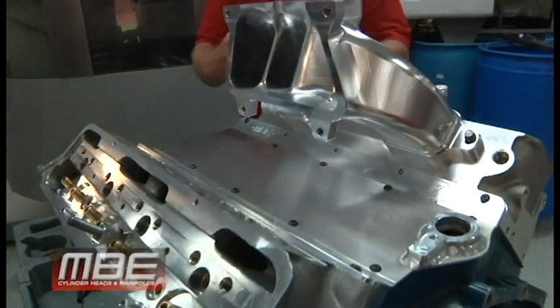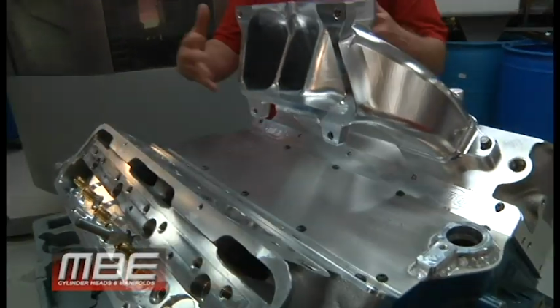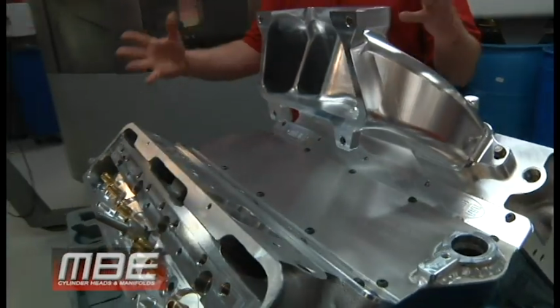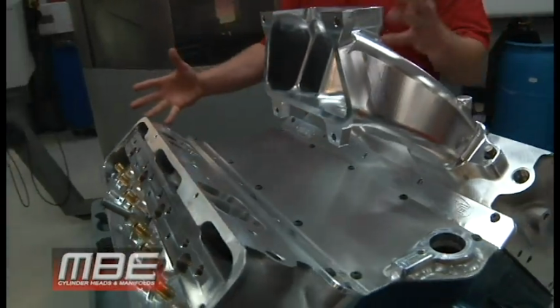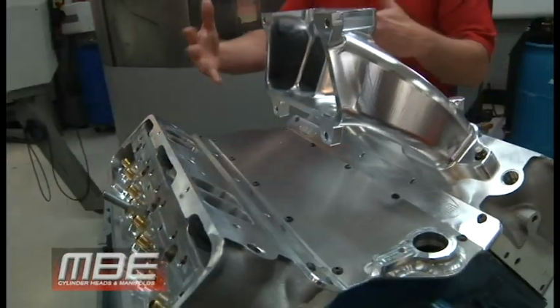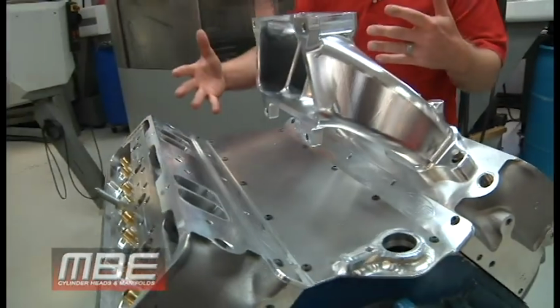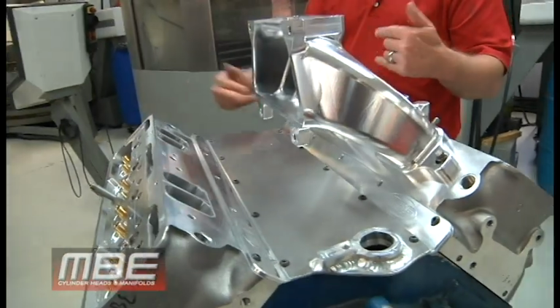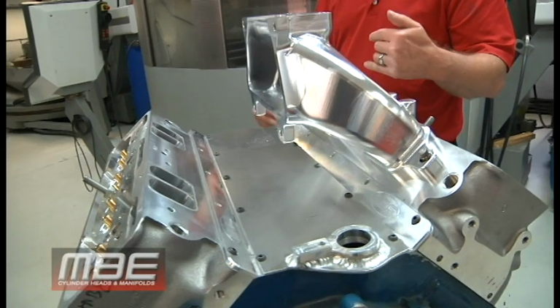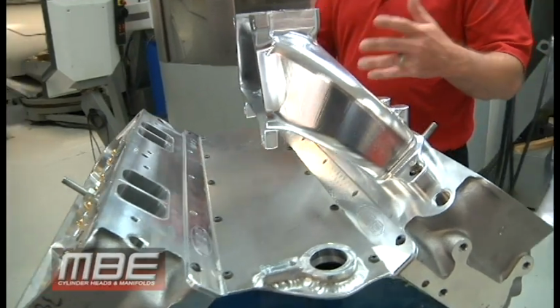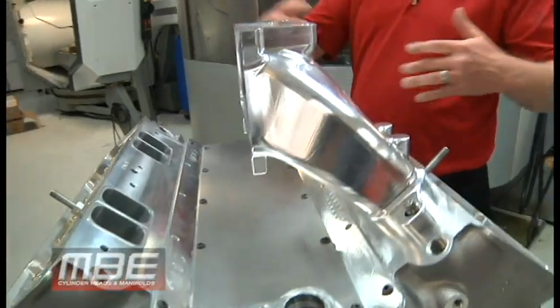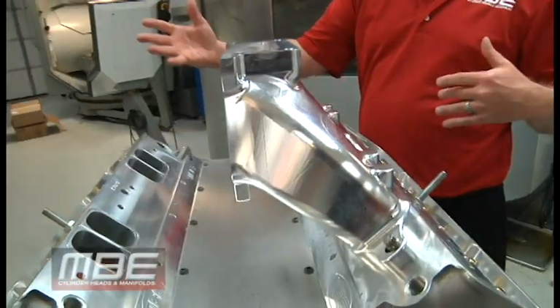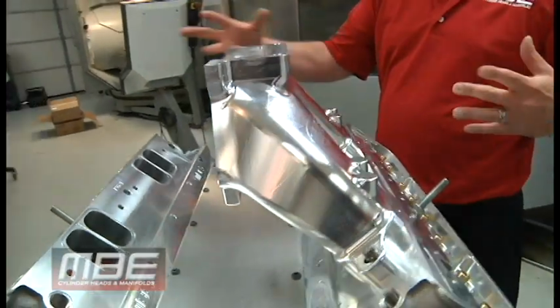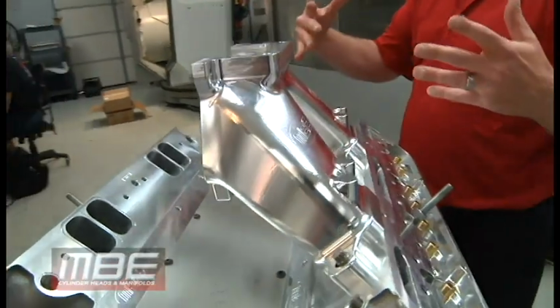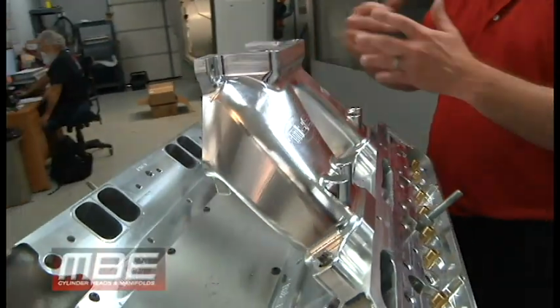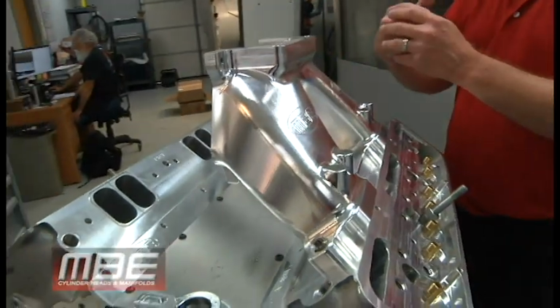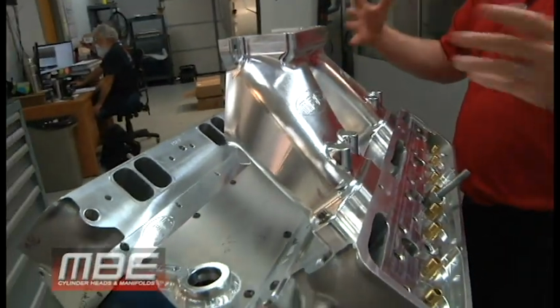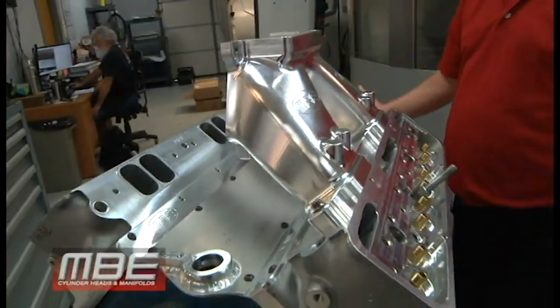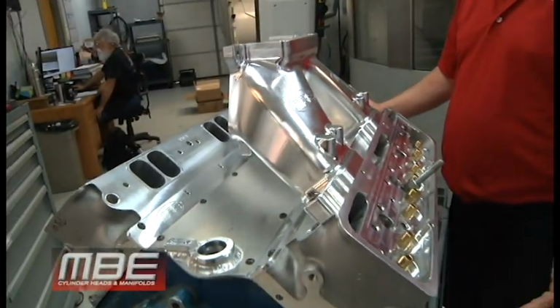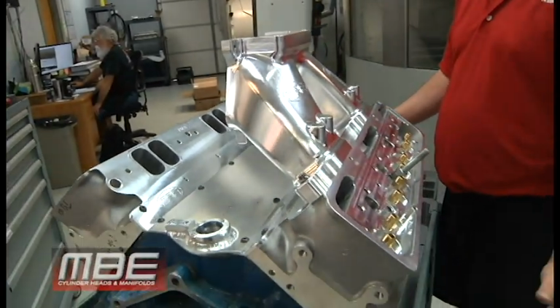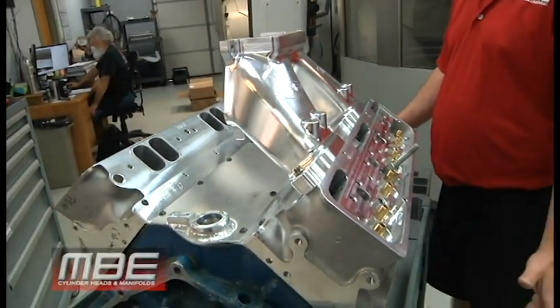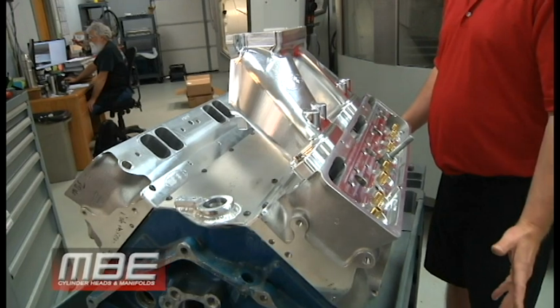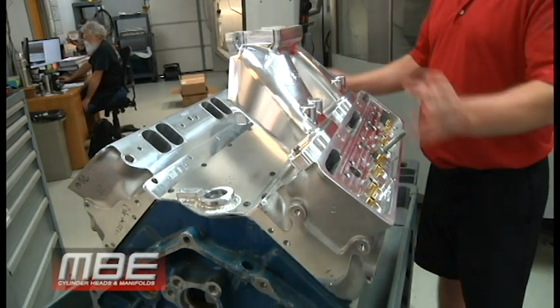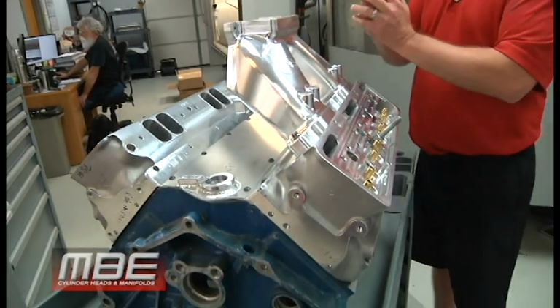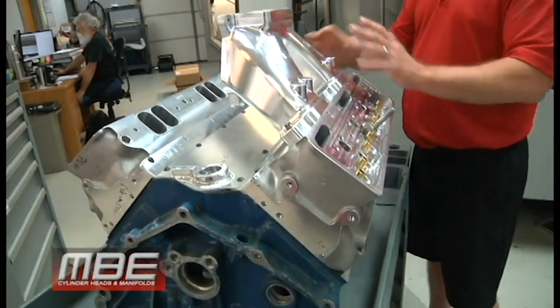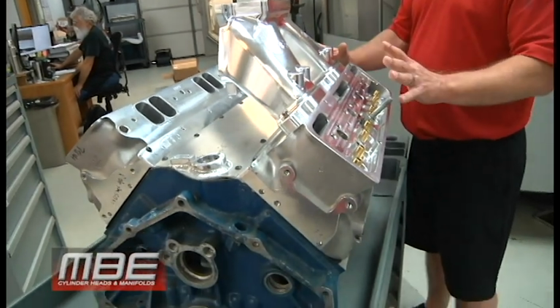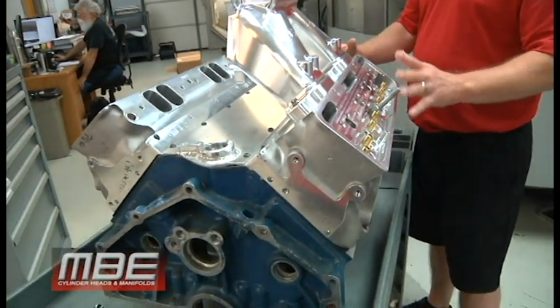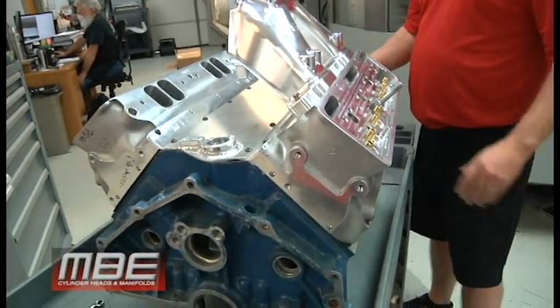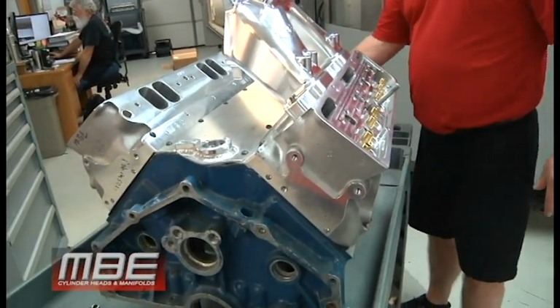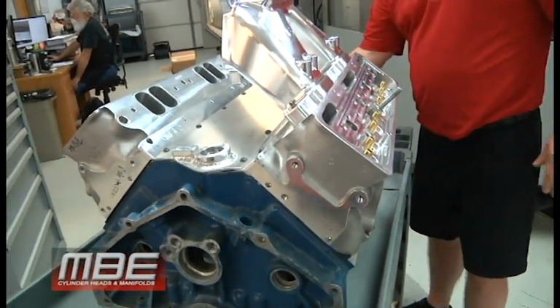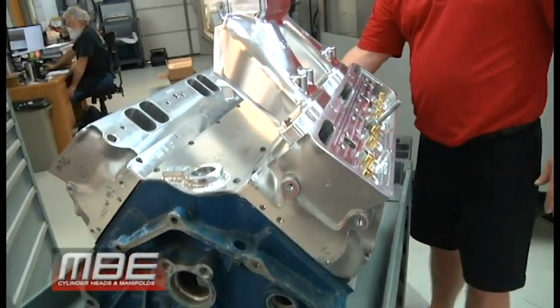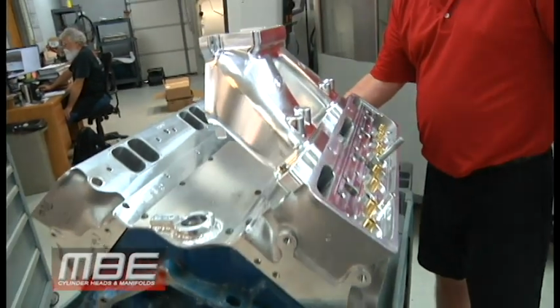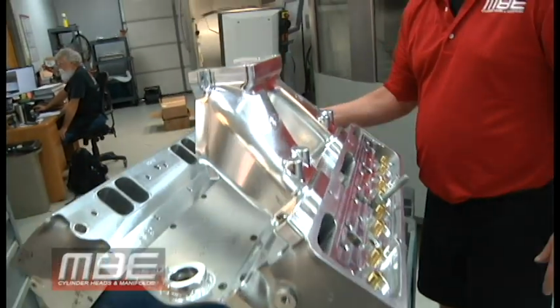The problem is when you put spacer plates on it, you're making the runner longer, so the motor is not even running in the RPM band that it needs to run in. This cures all of that.